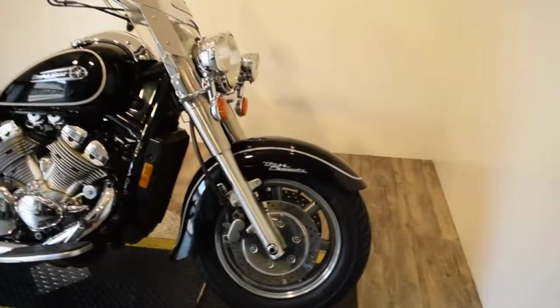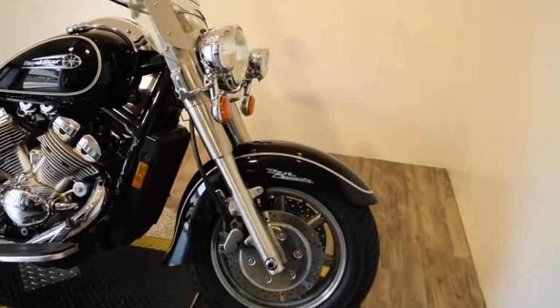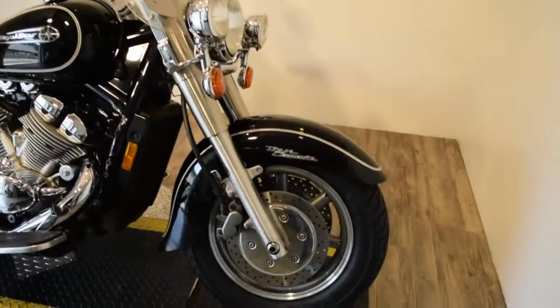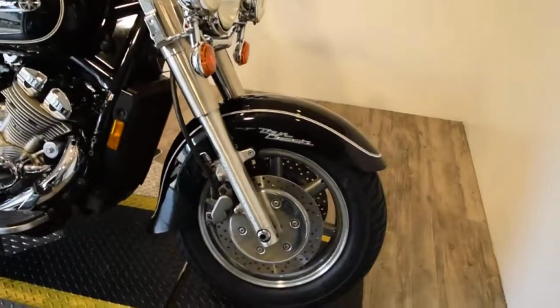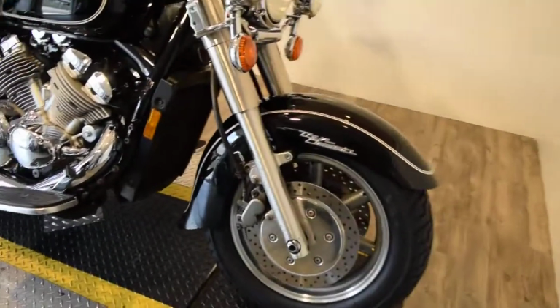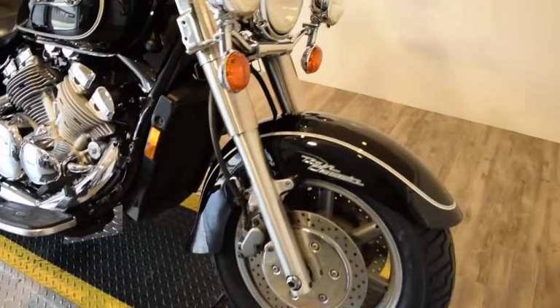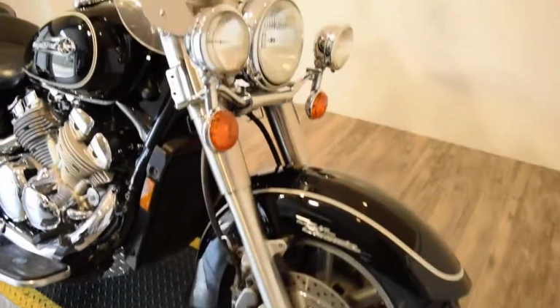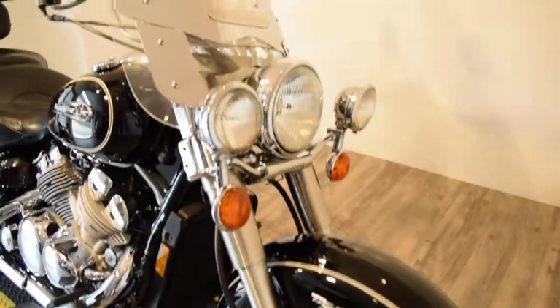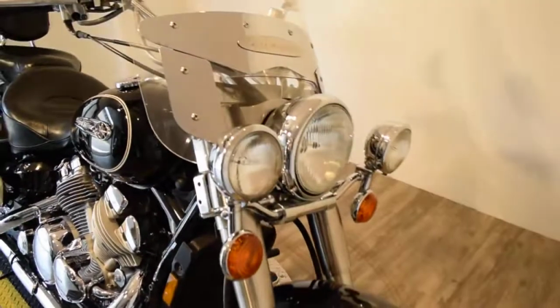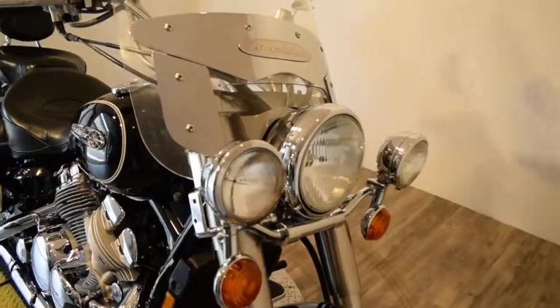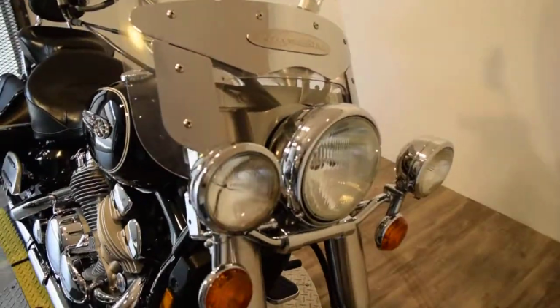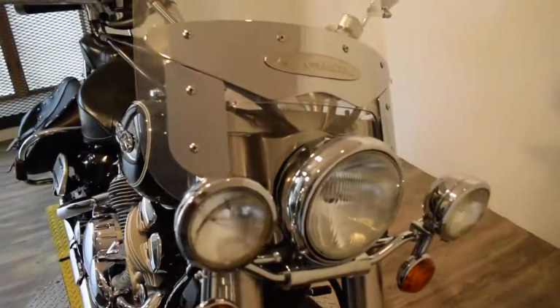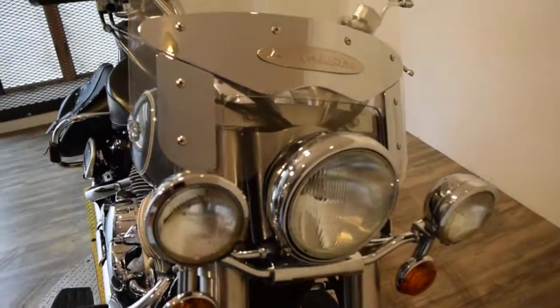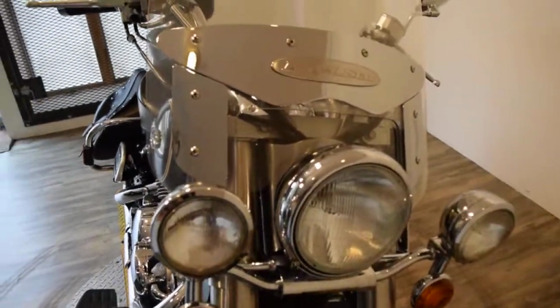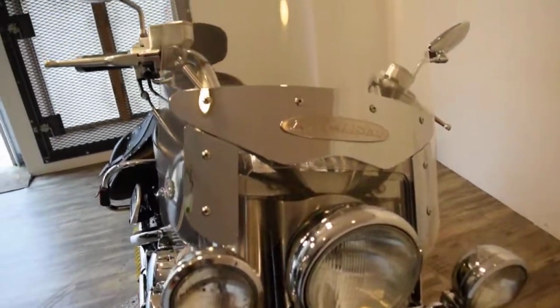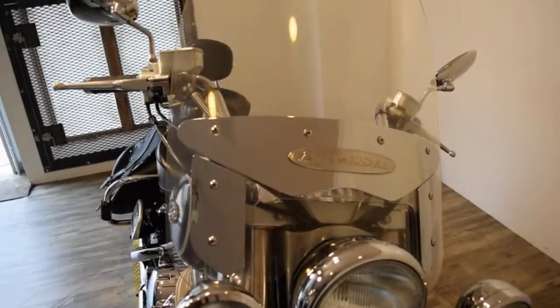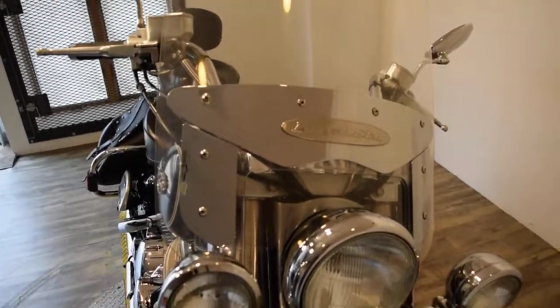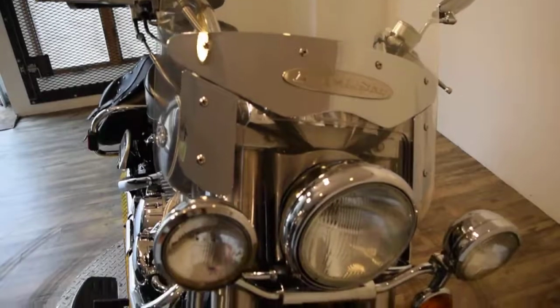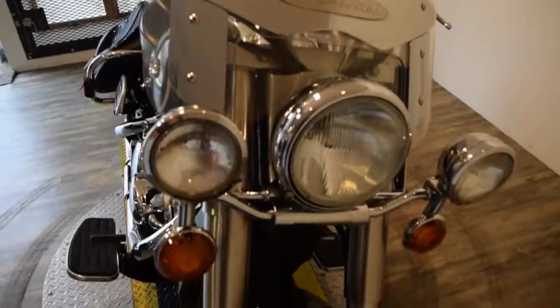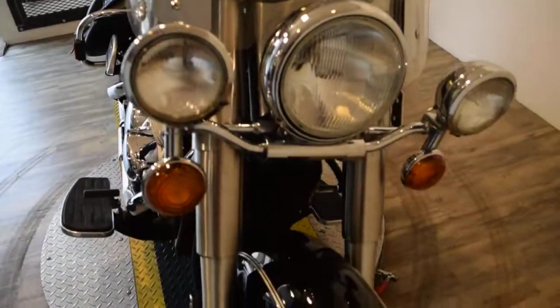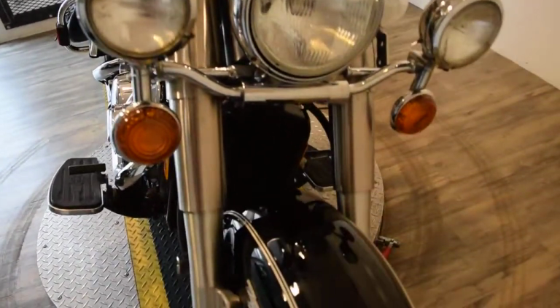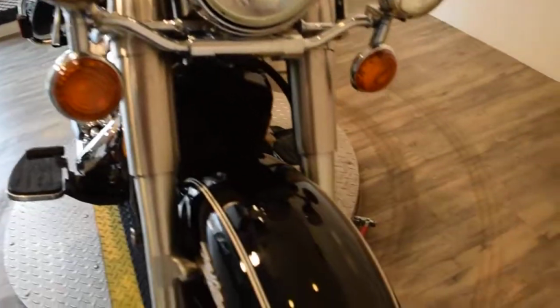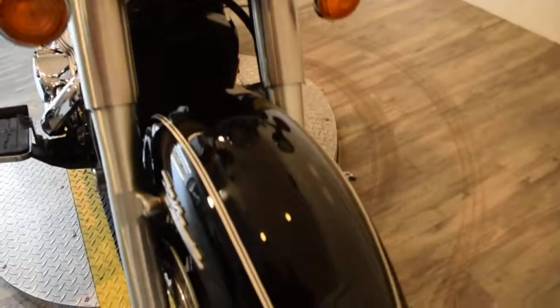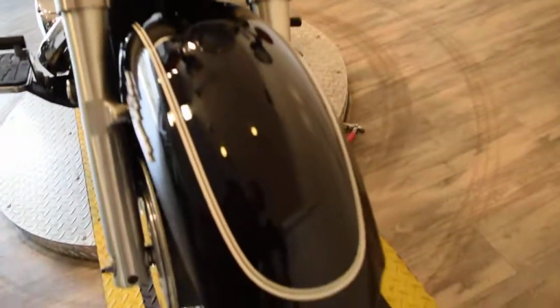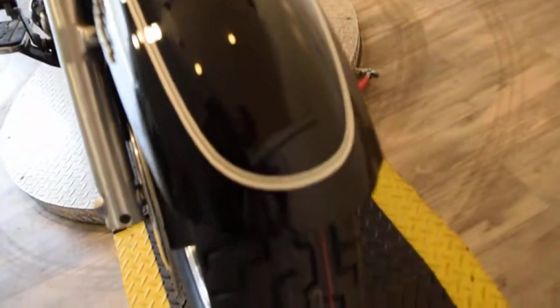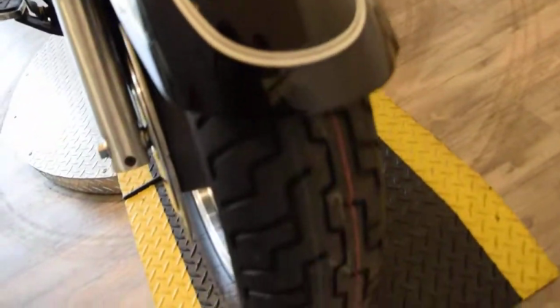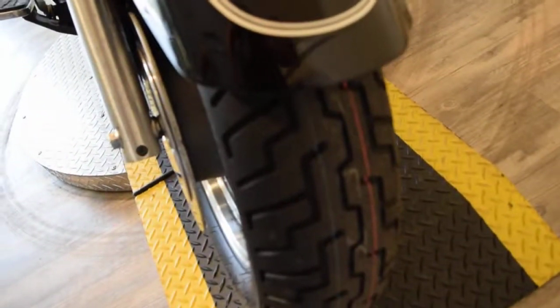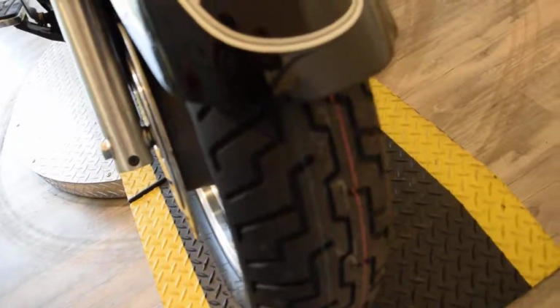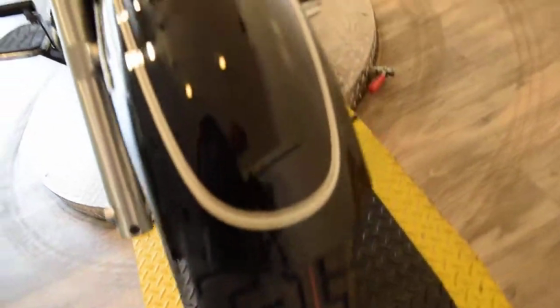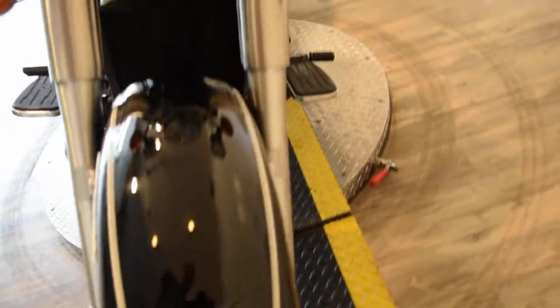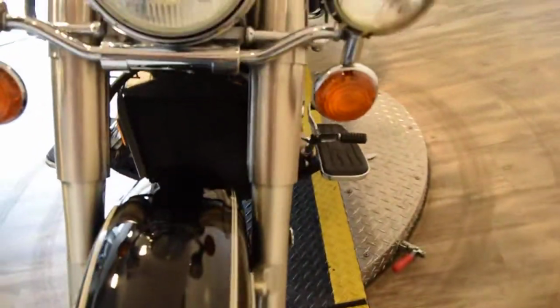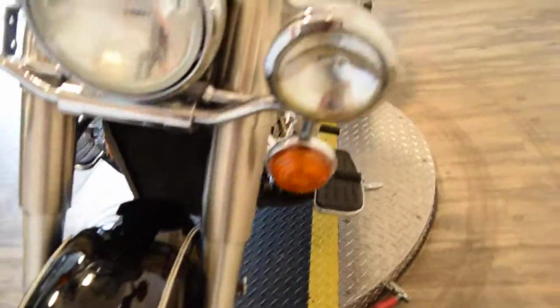get pricing information, fill out a credit app, and find out what your trade-in is worth, all at our website, monsterpowersport.com. You can call us at 847-526-0500.